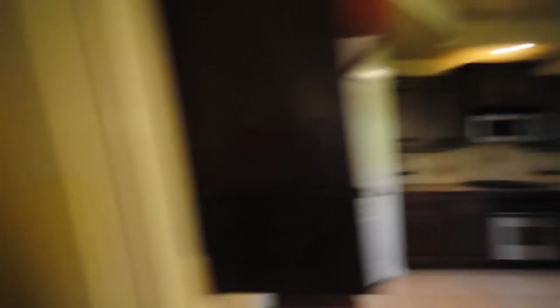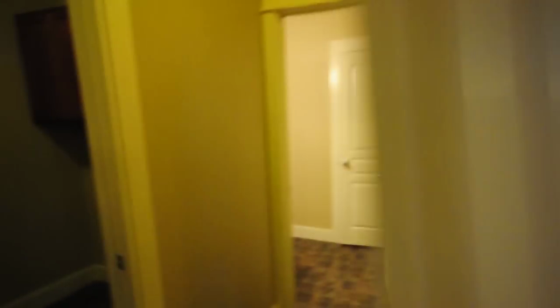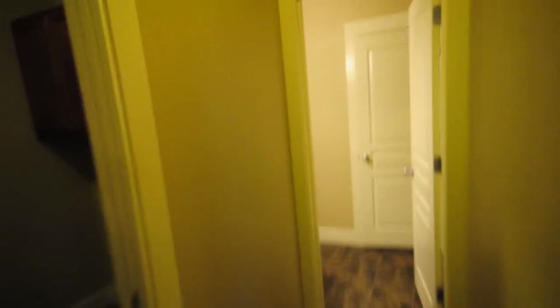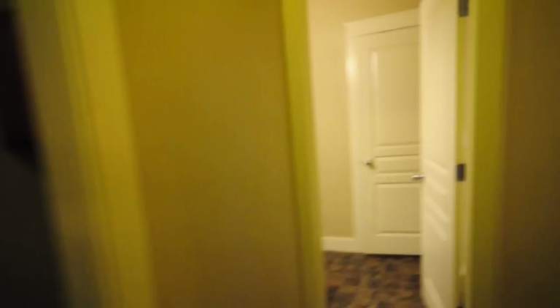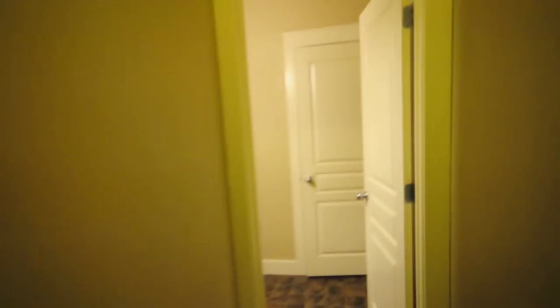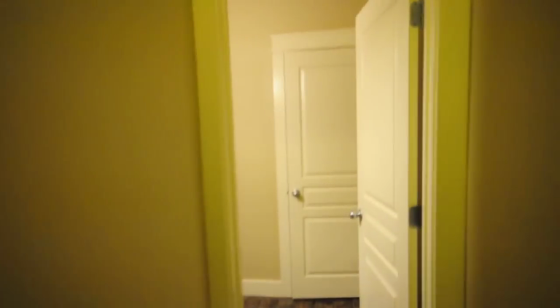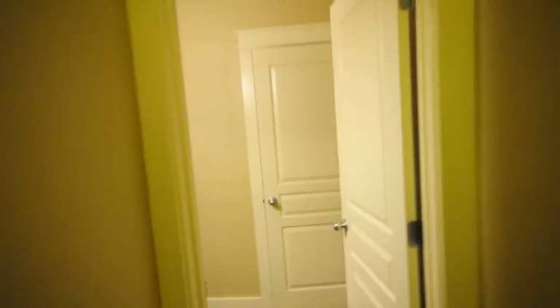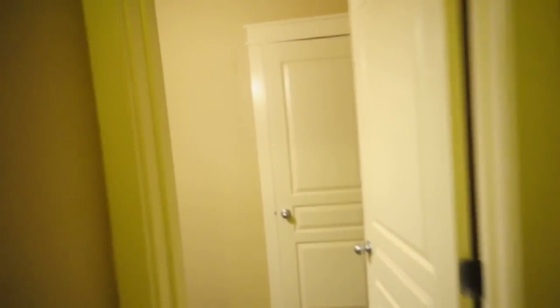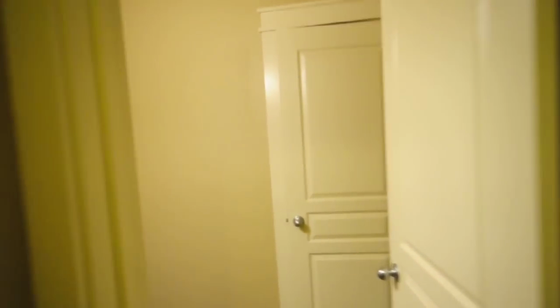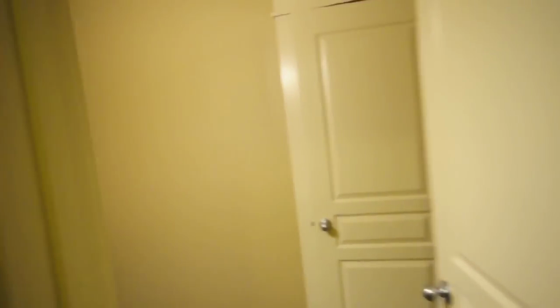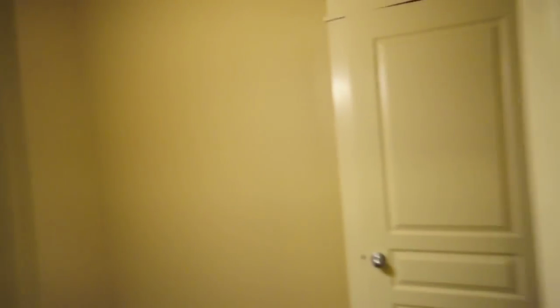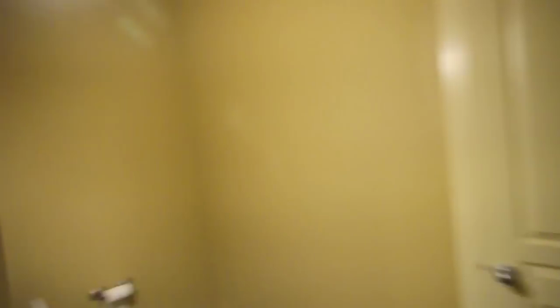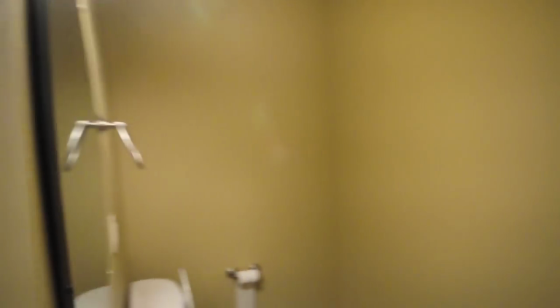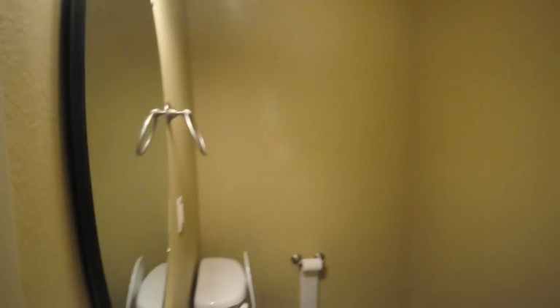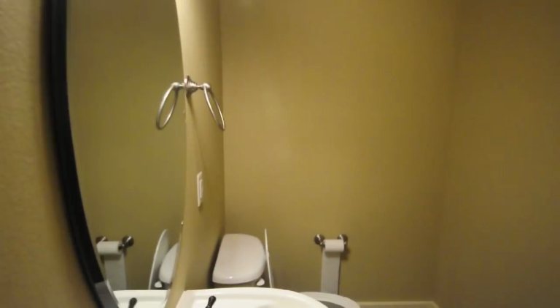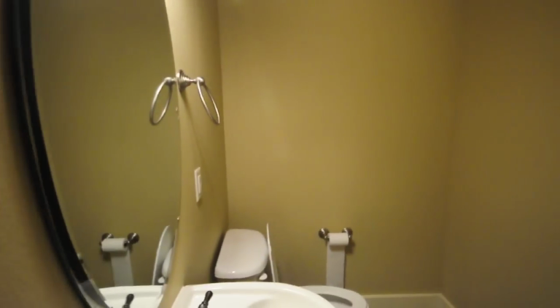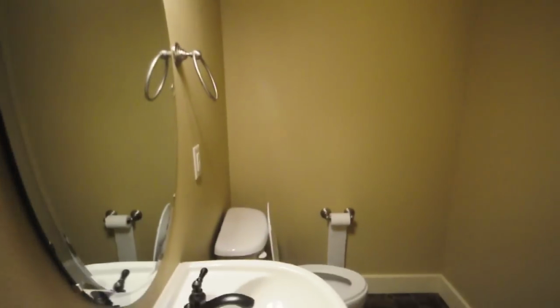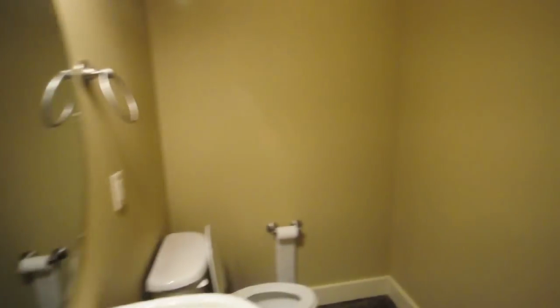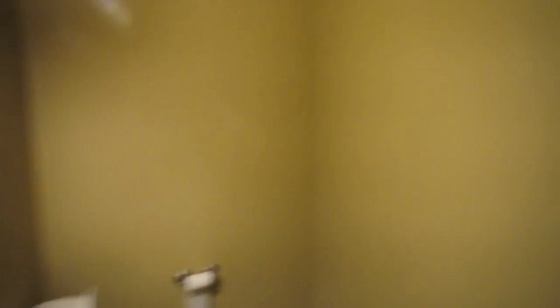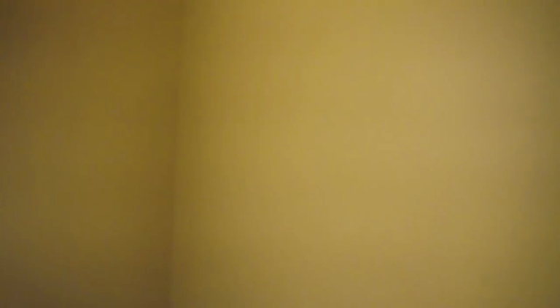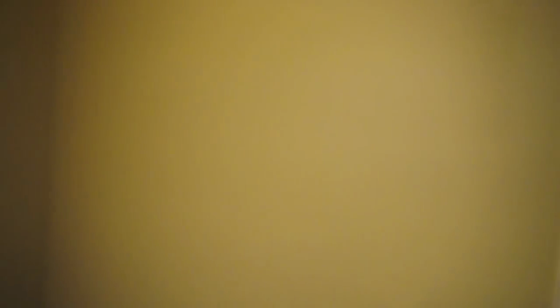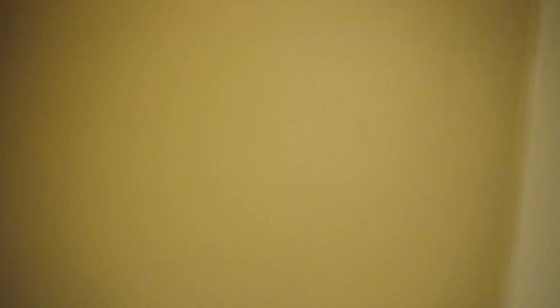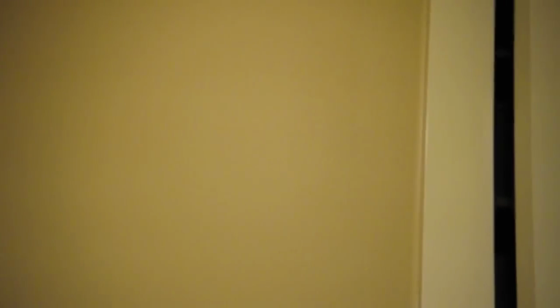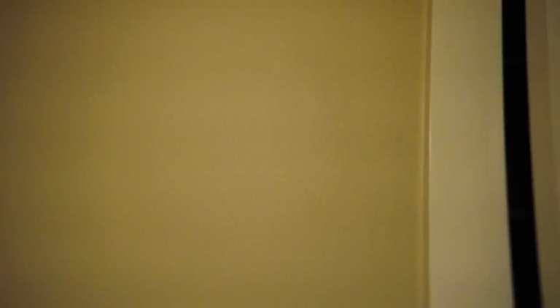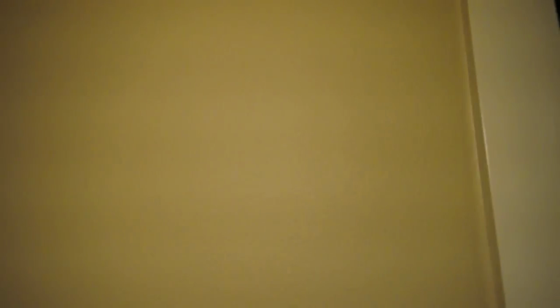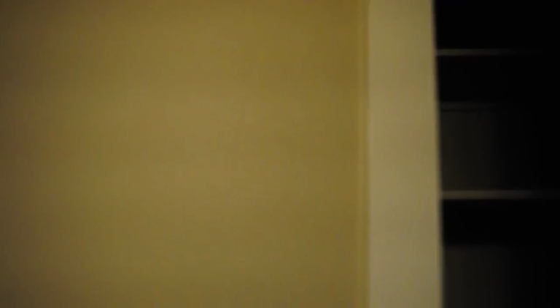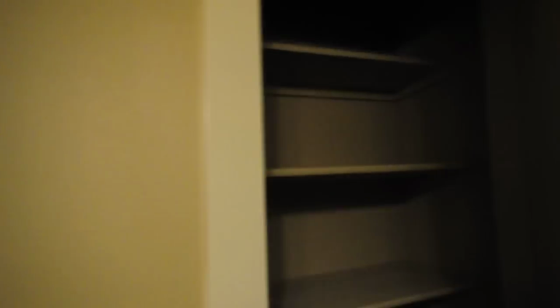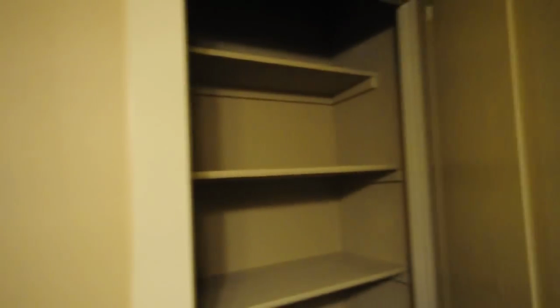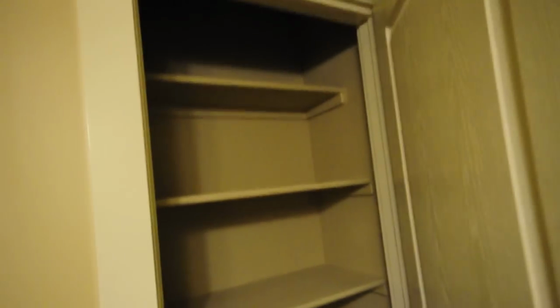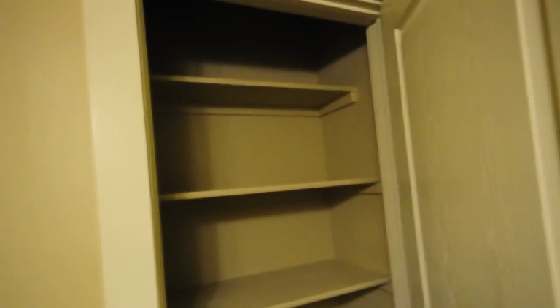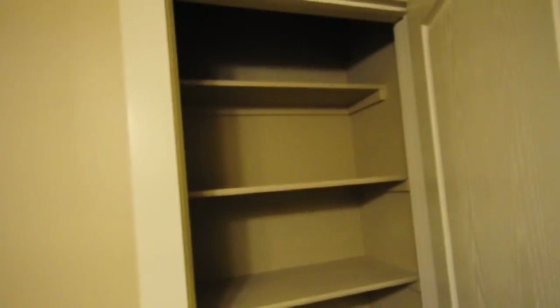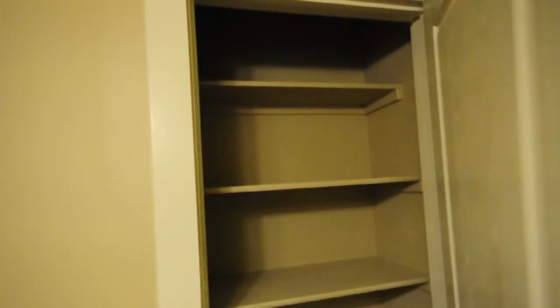Coming in here is the downstairs bathroom. This is the closet.